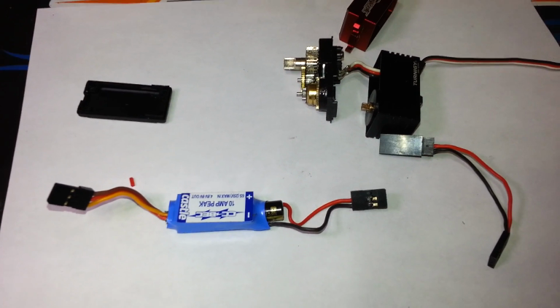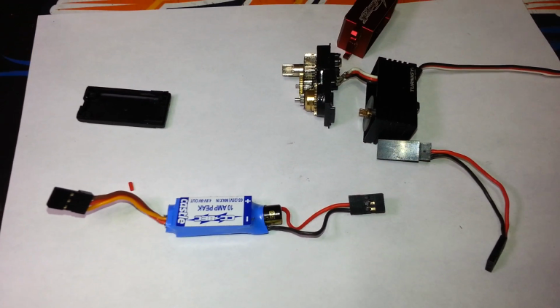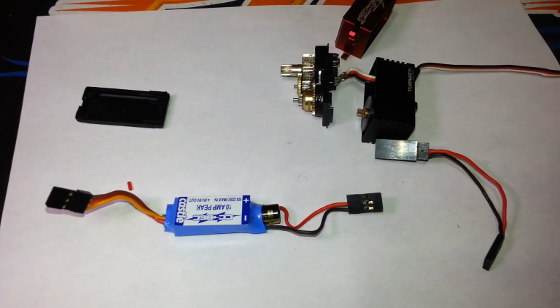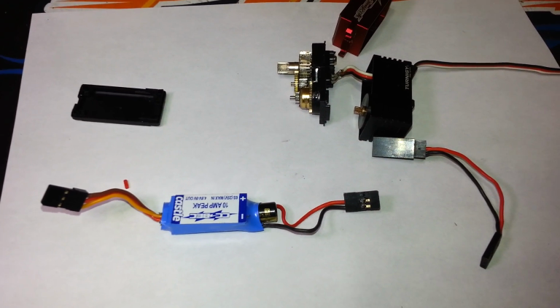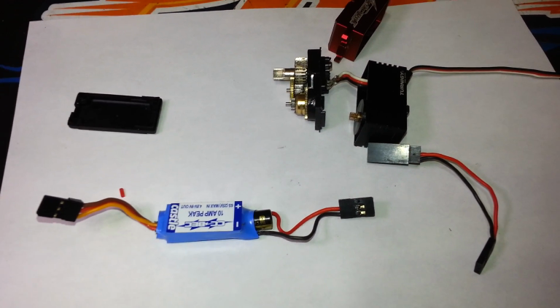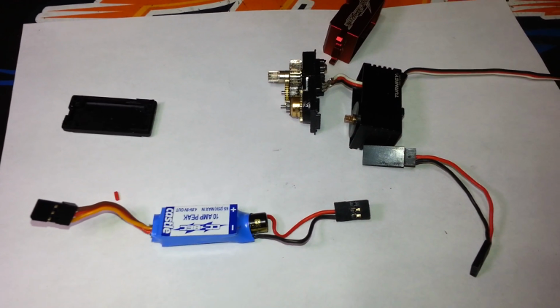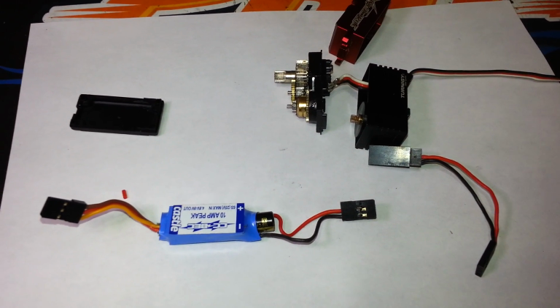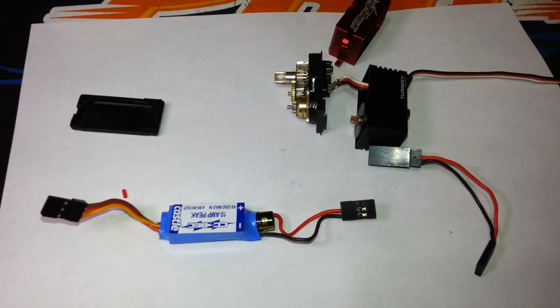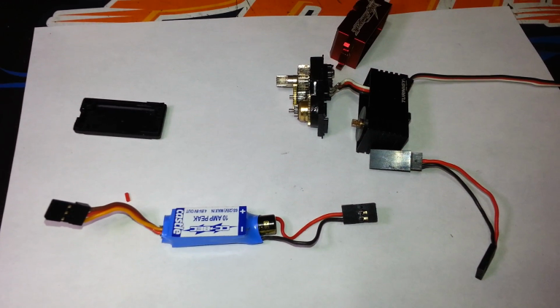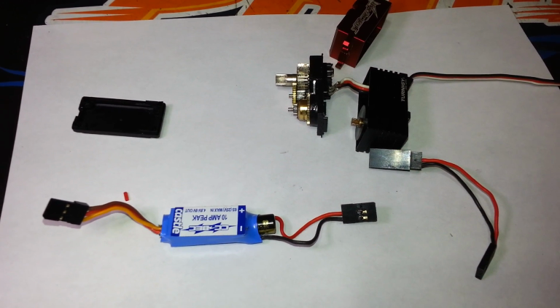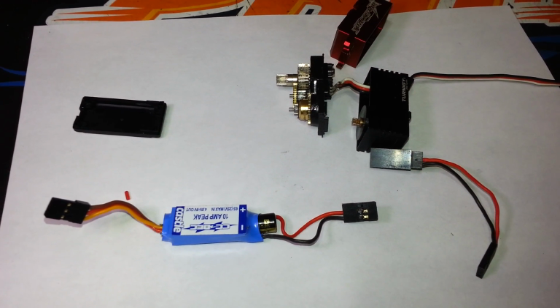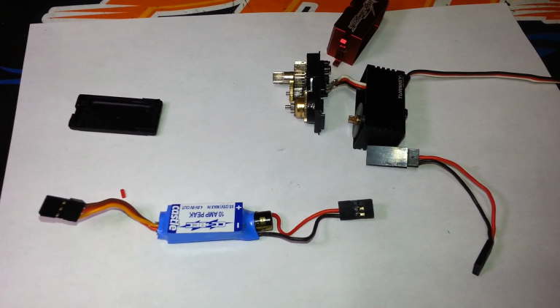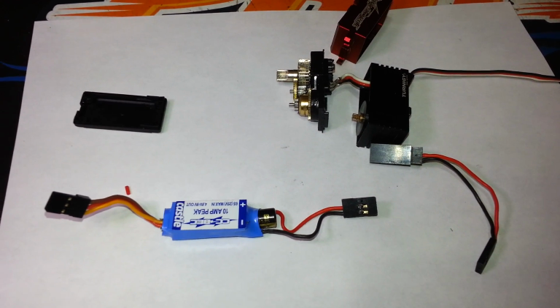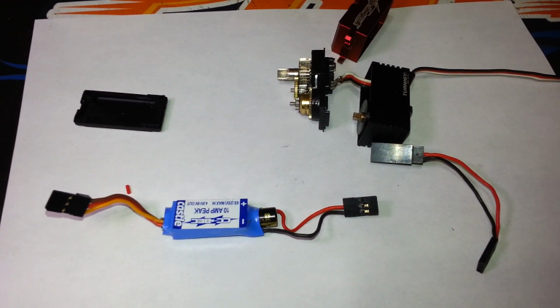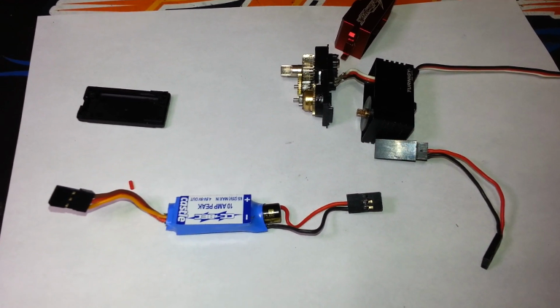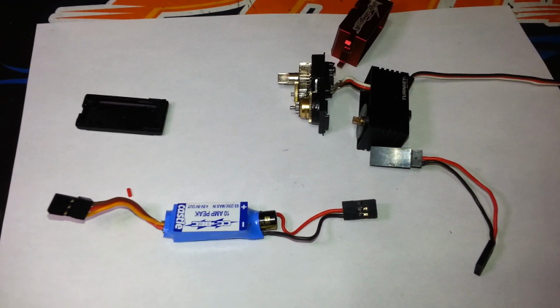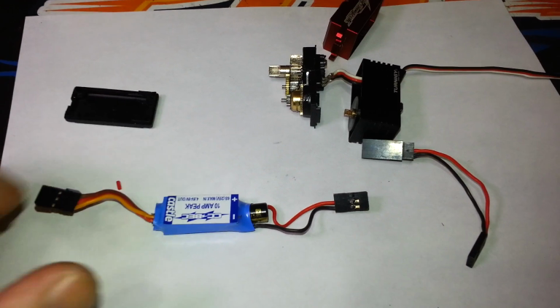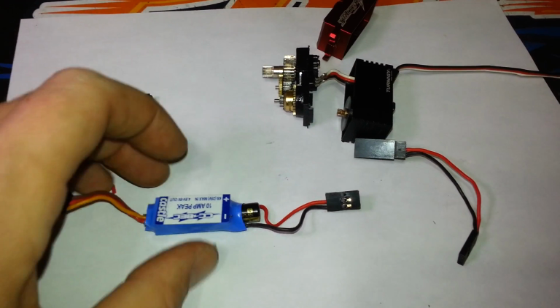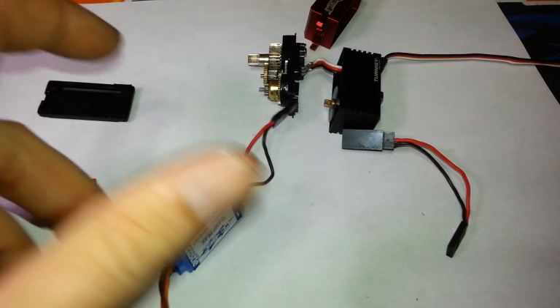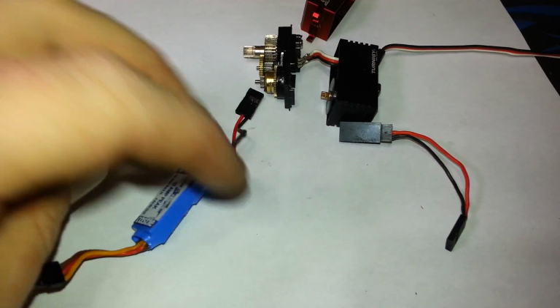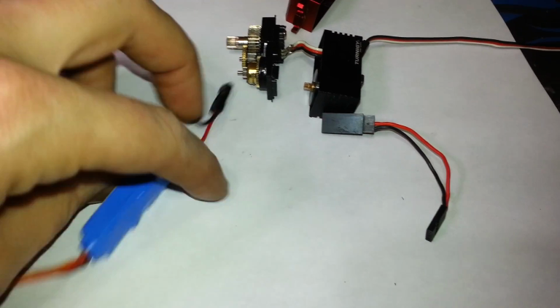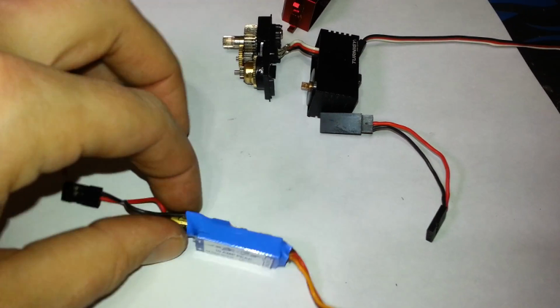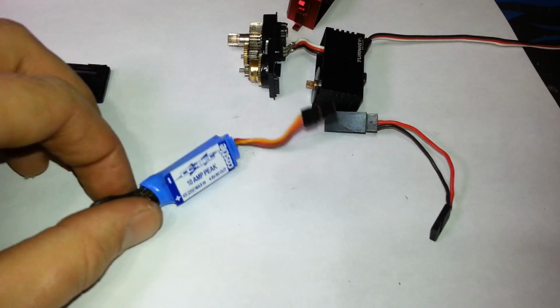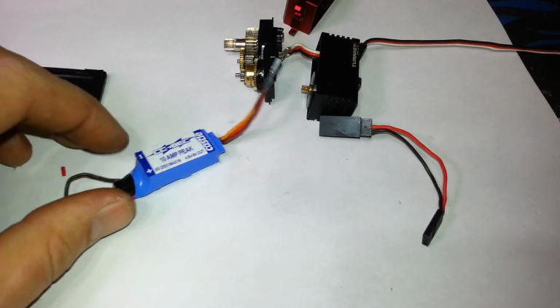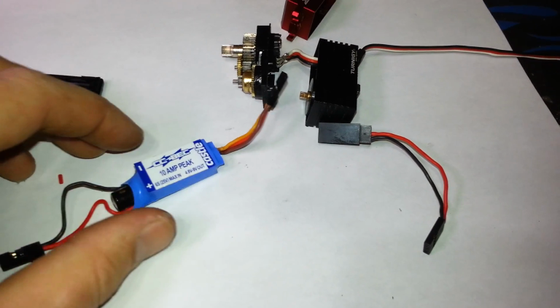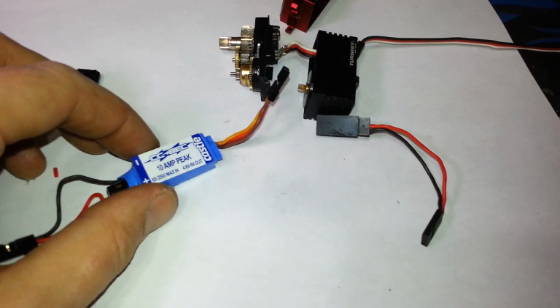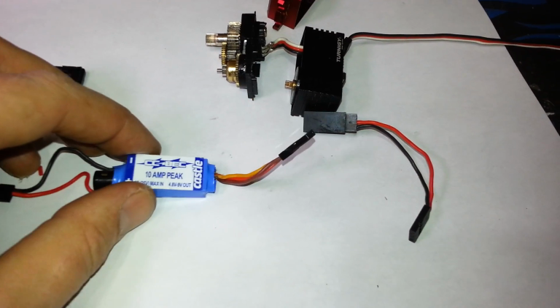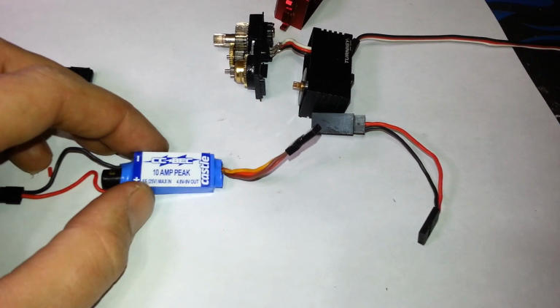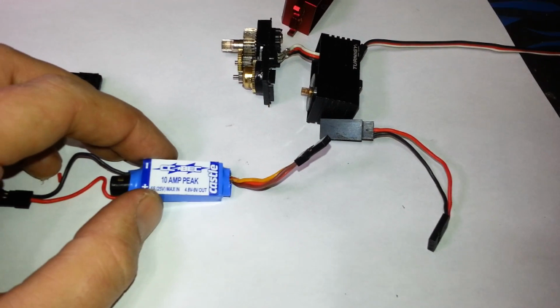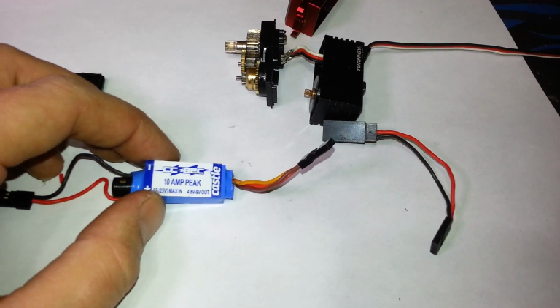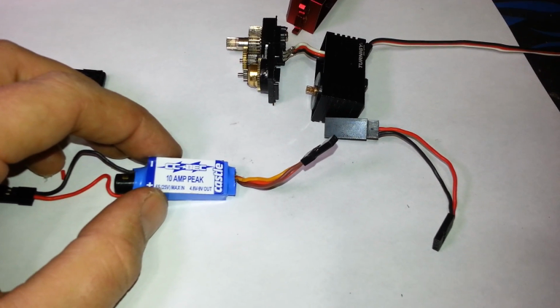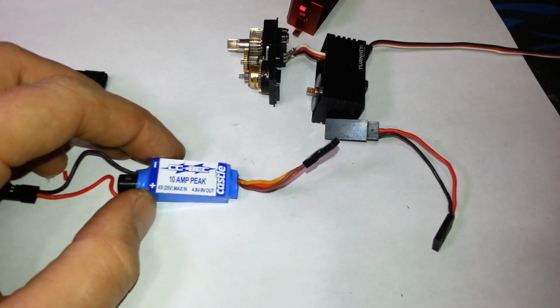SkyRC makes some BECs as well, and there are some for the aircraft industry that are quite nice — dual output, that kind of thing. But for what I need, 10 amps is plenty.